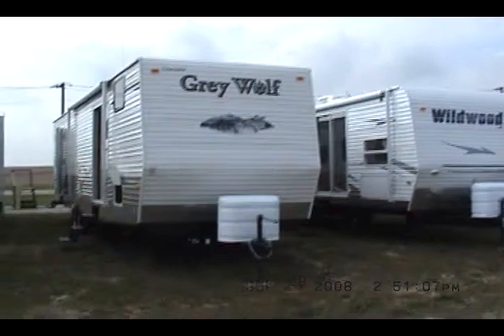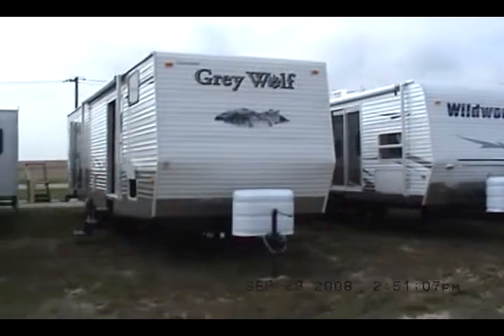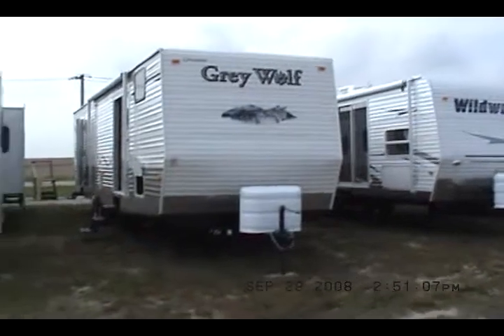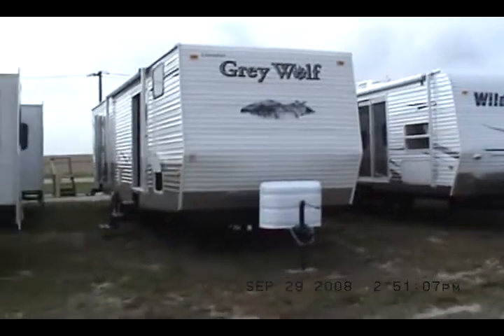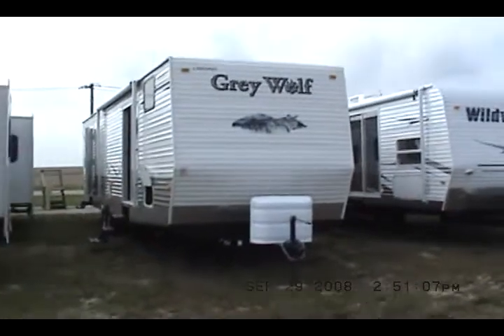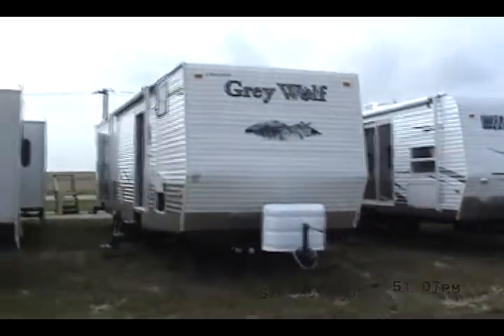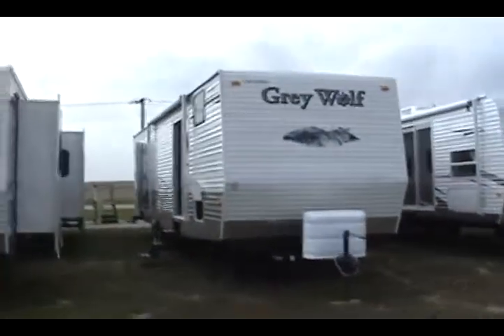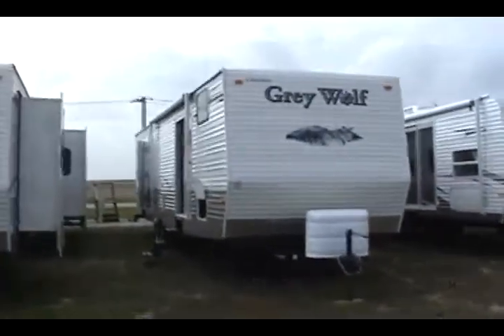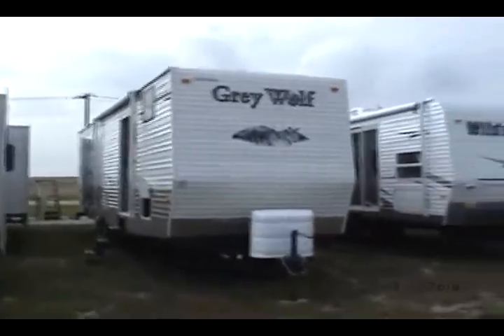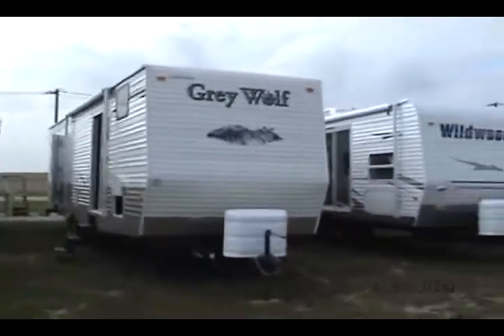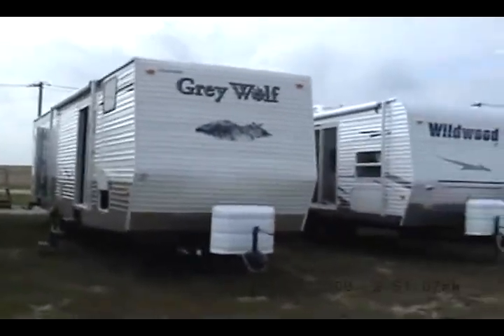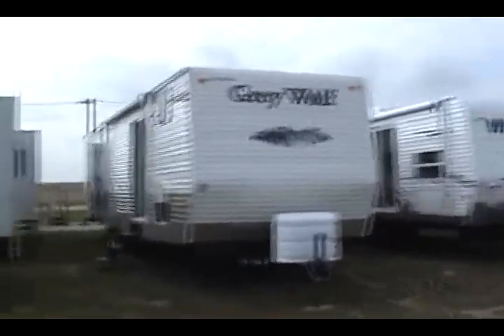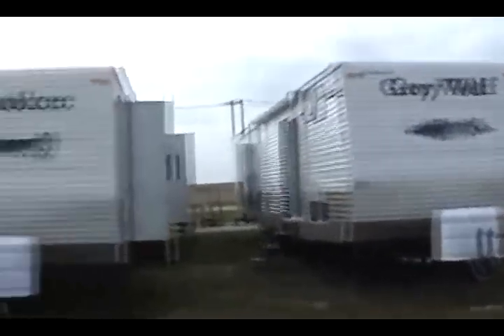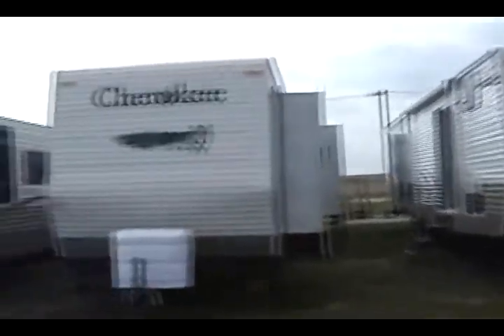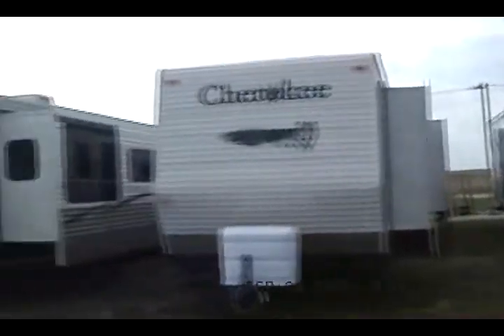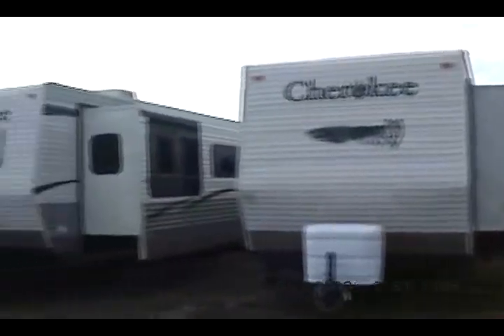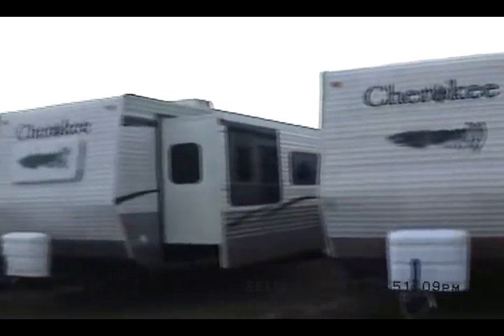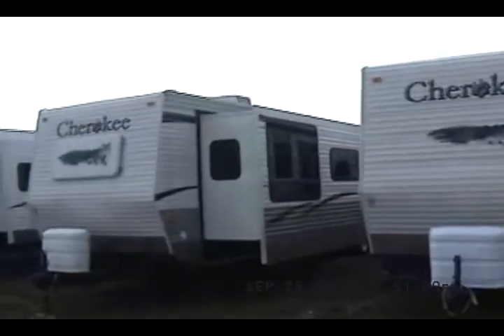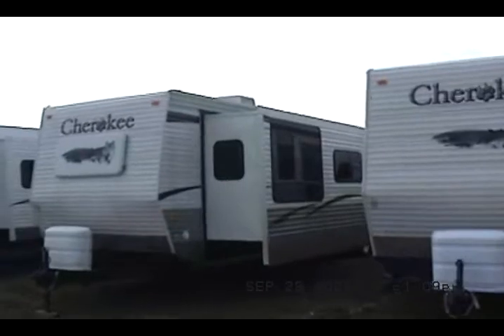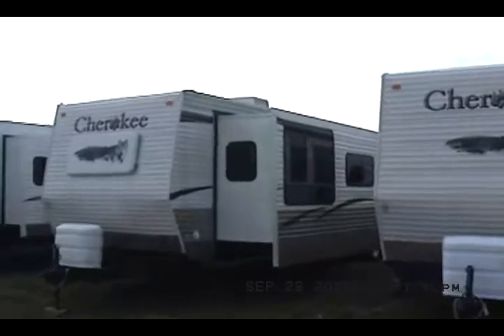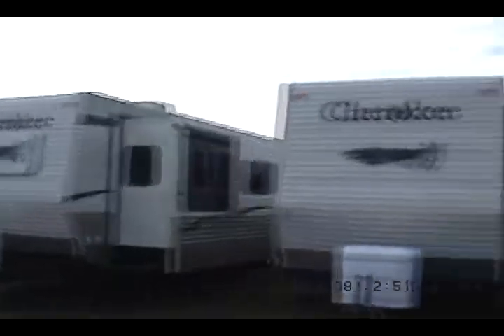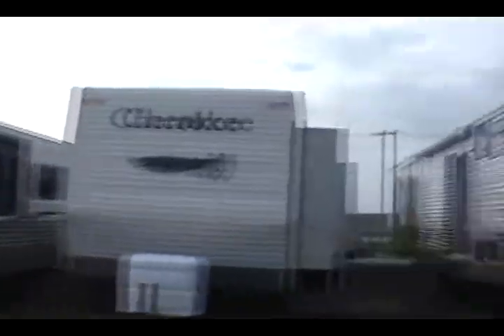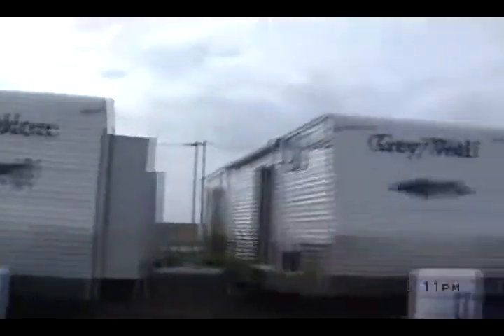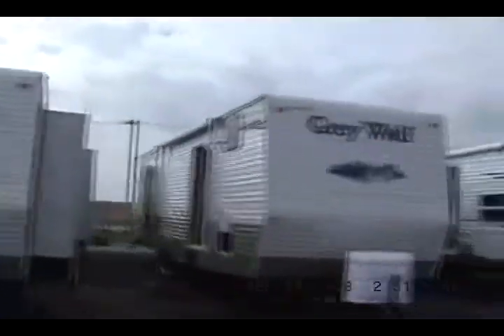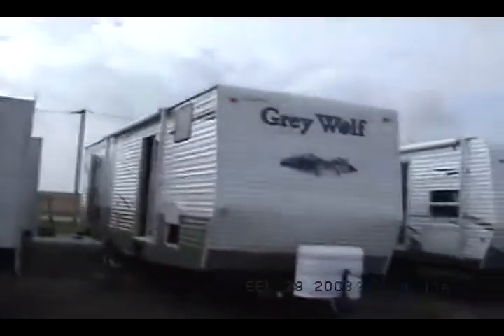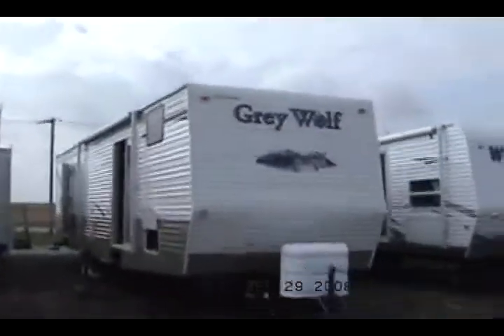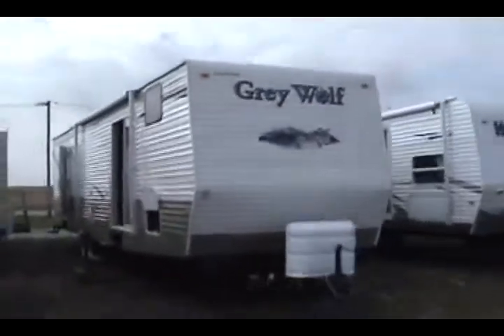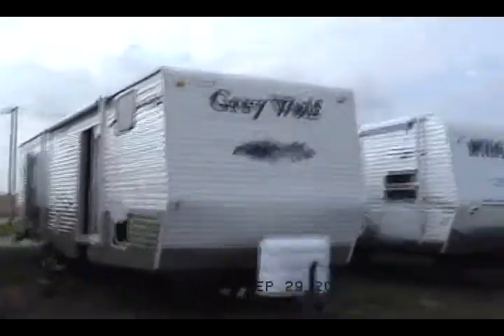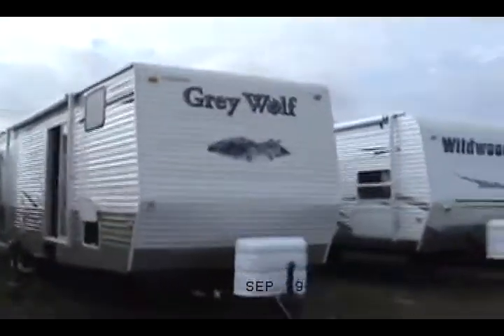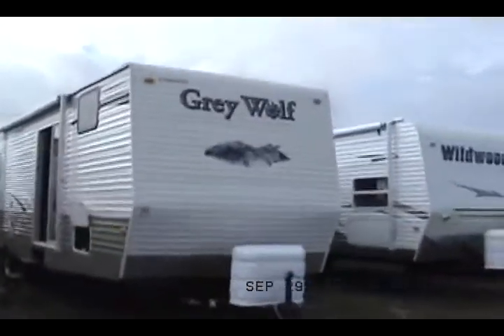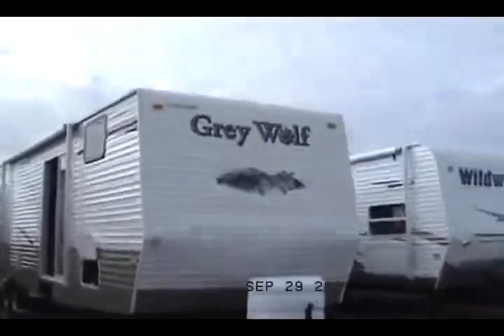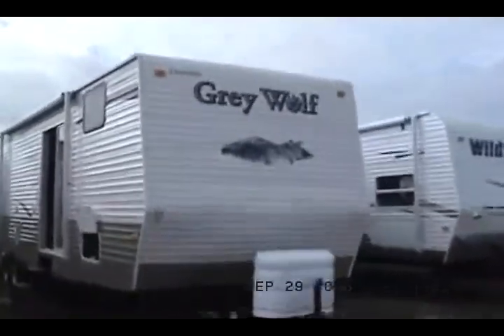Welcome to Kelly Hicks Construction in Sublette, Illinois. We're going to look at one of my Cherokees today. It's called a 39 Park.